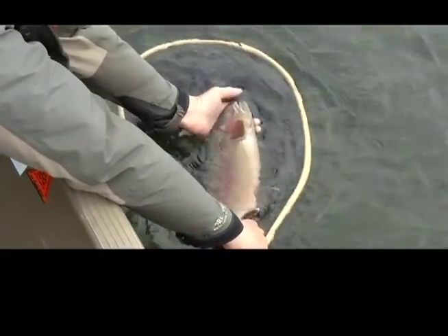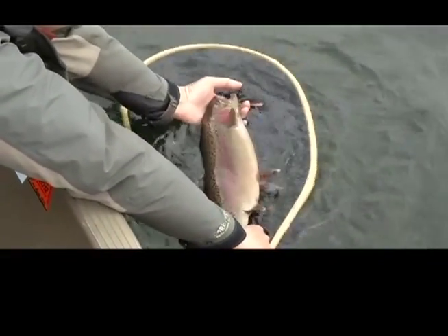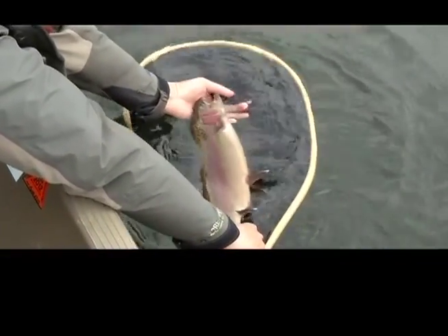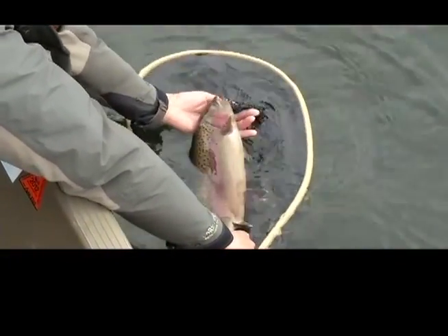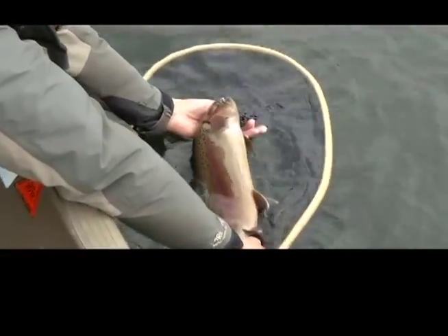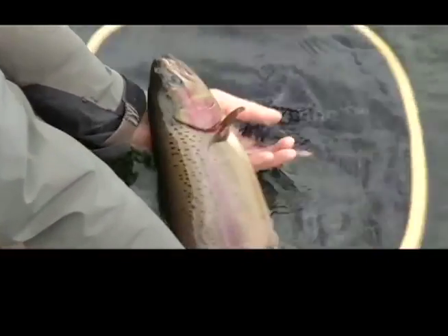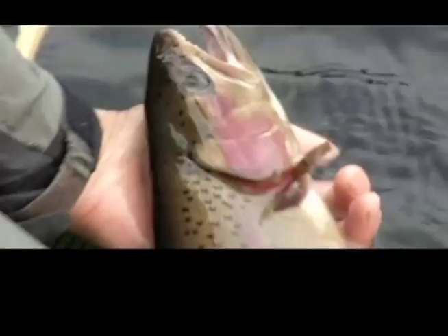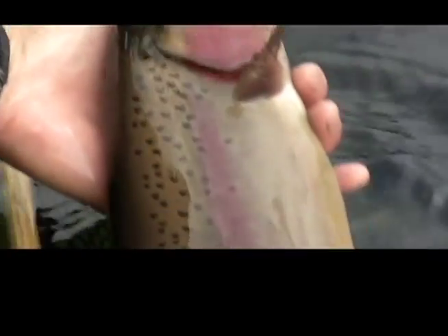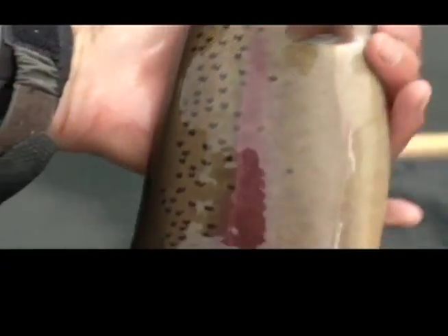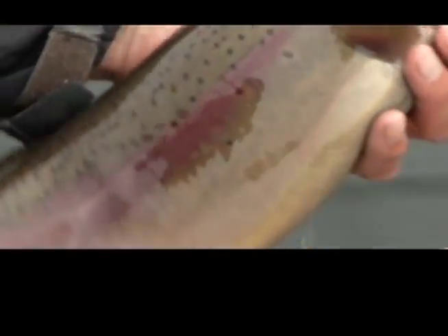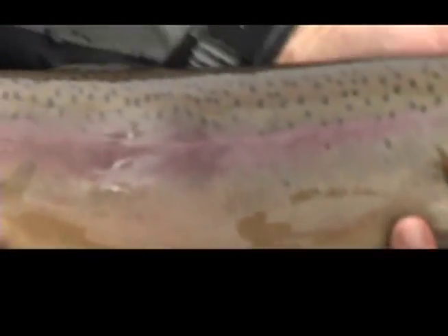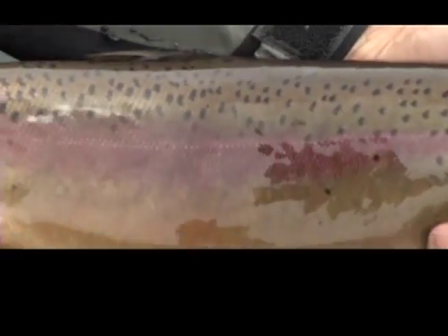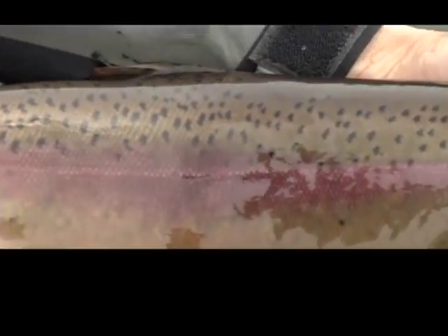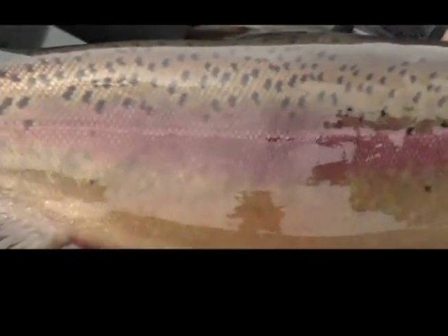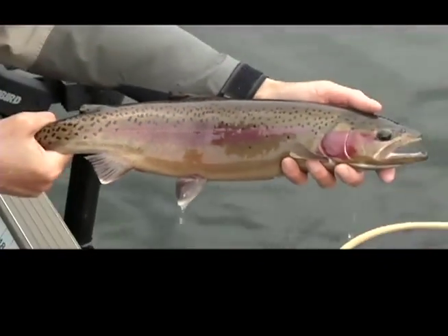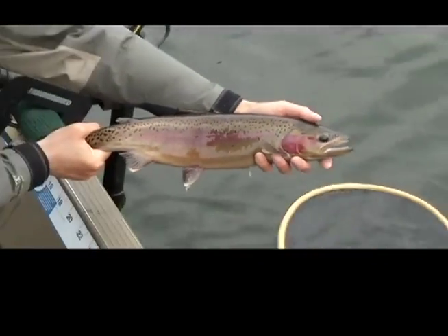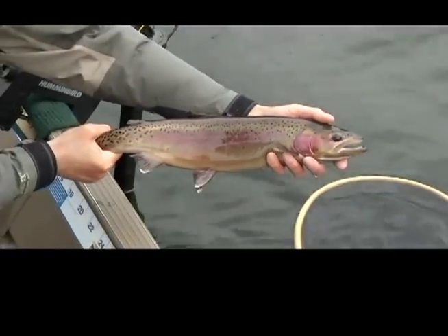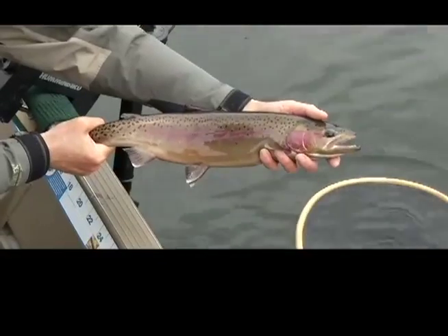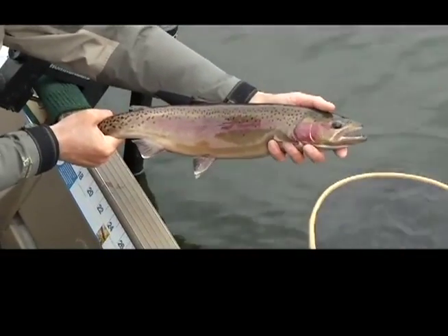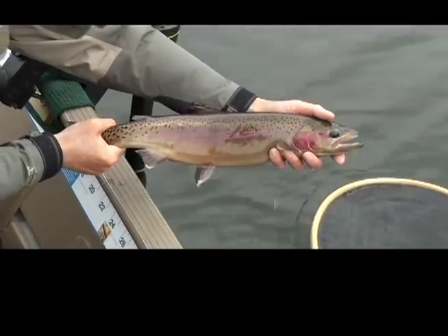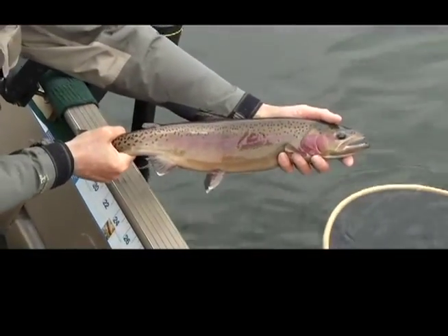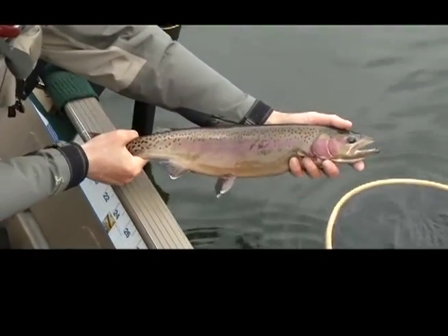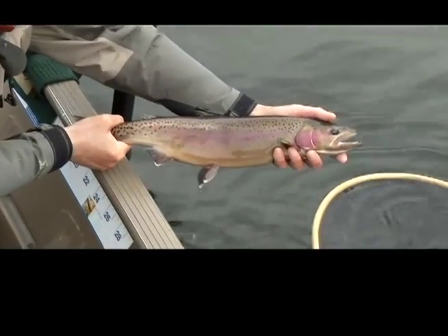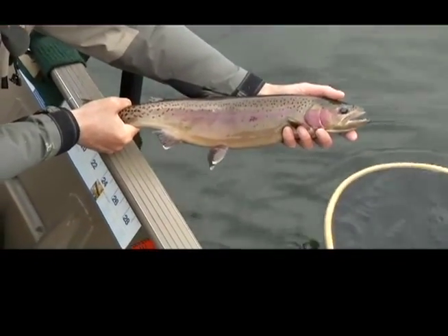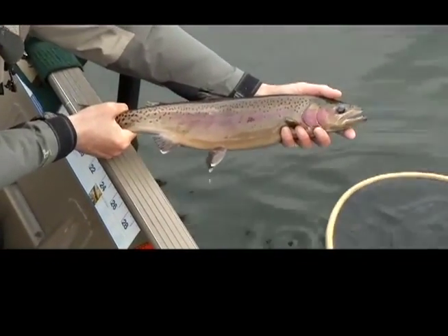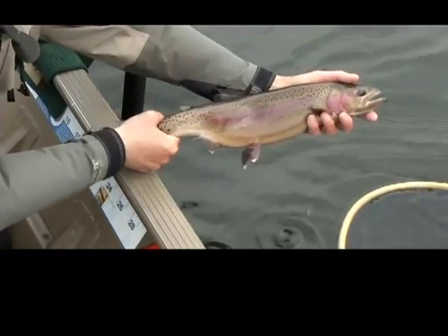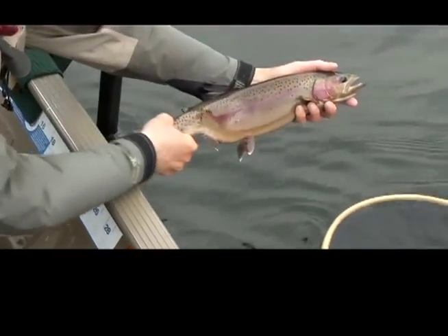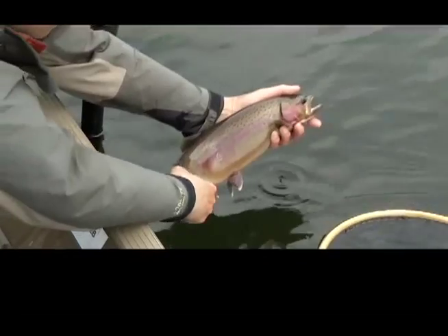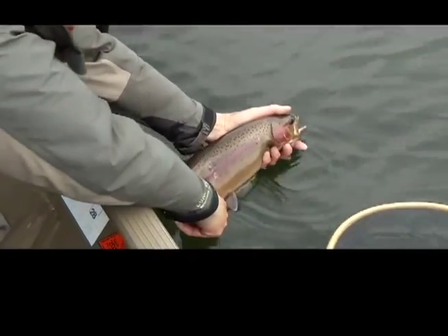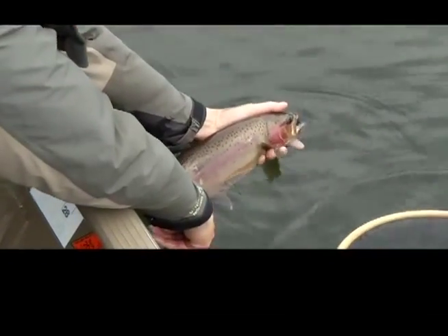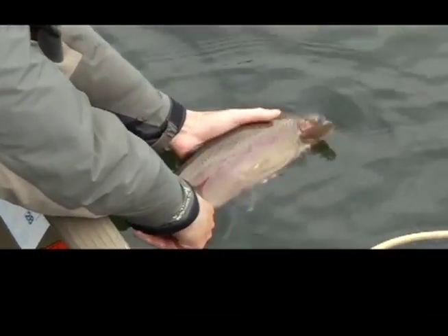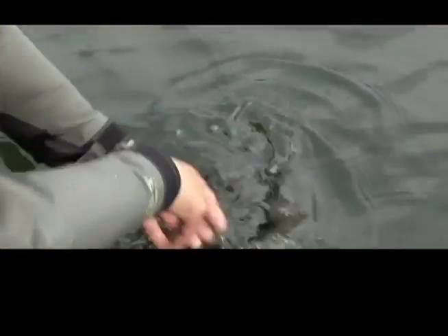They're very dark in color — red gill plates, red slab, red slash. They're dark; they're not silver like they normally are. He's all dressed up and ready to spawn. That fish is going to go up the creek and spawn.